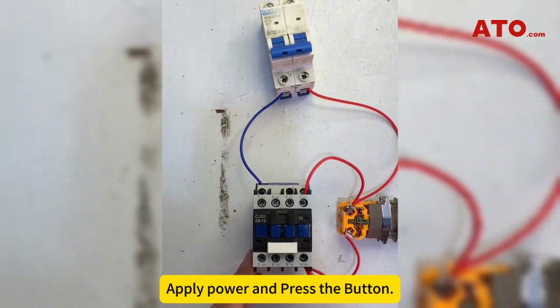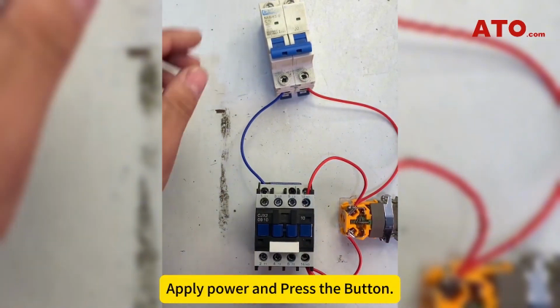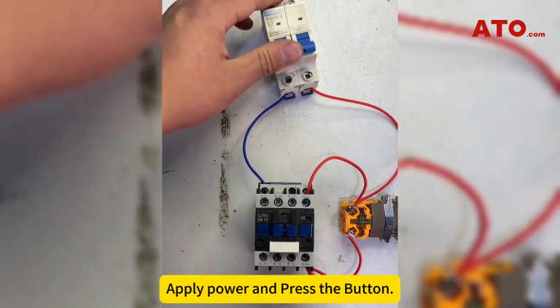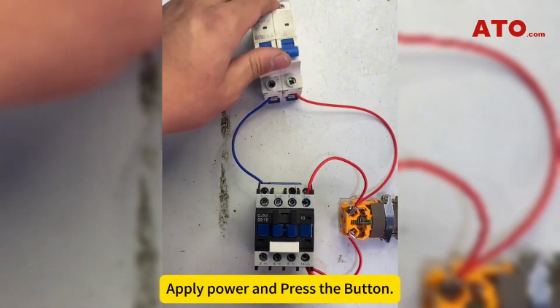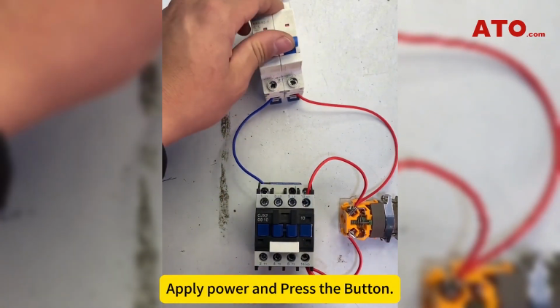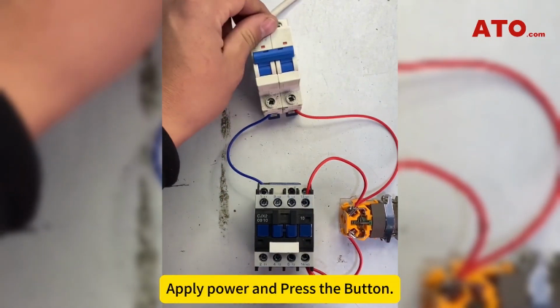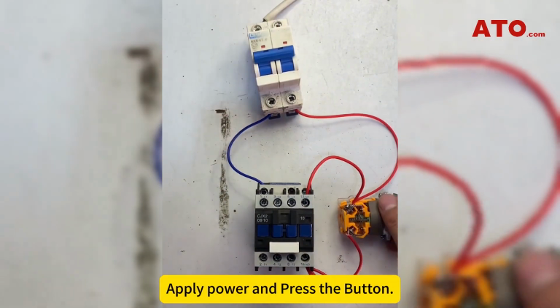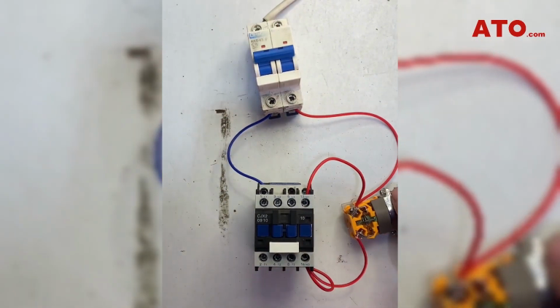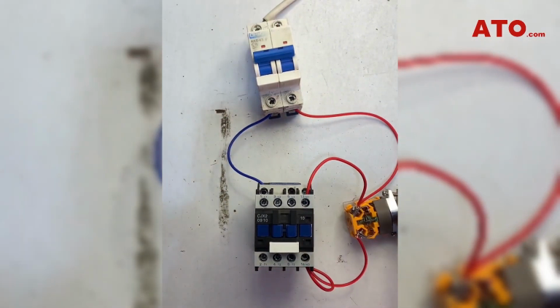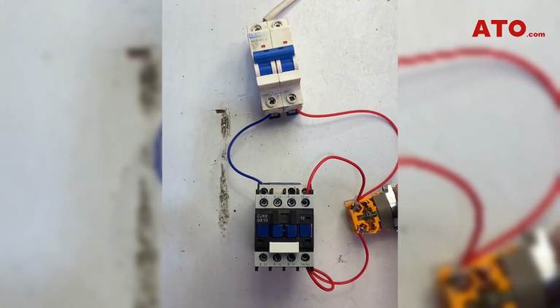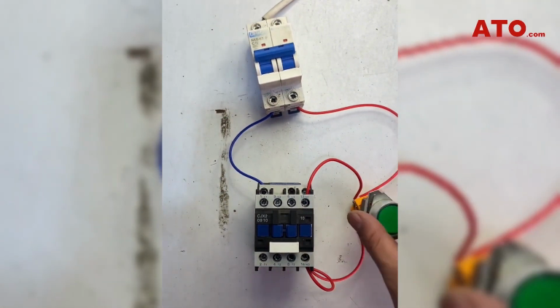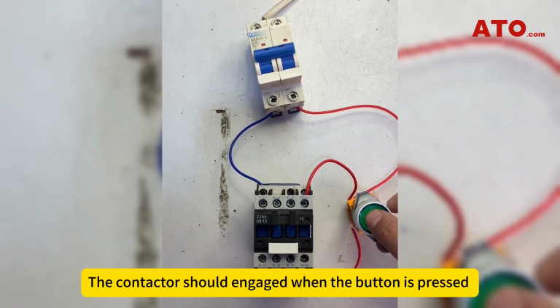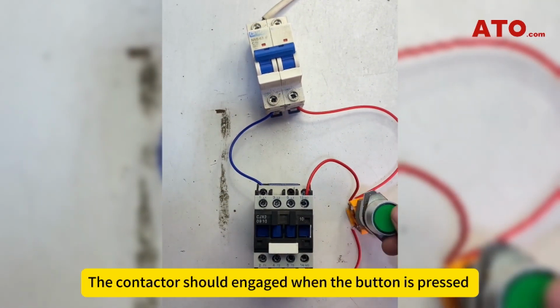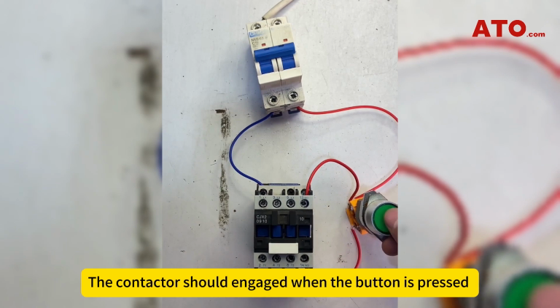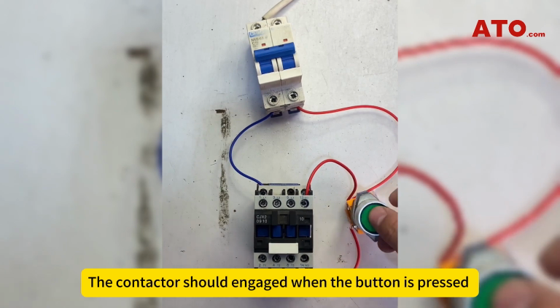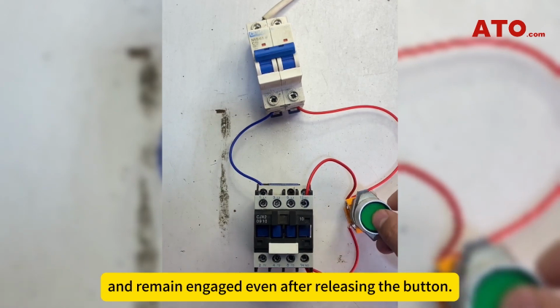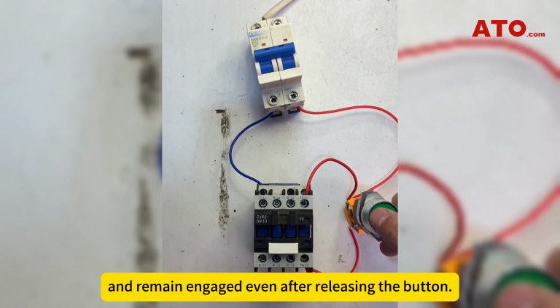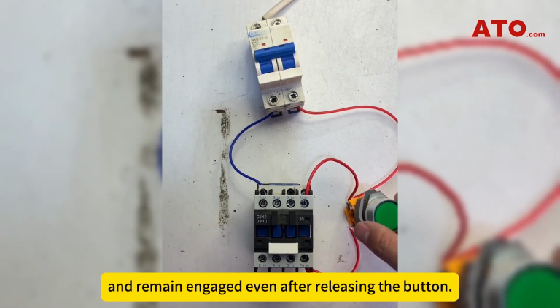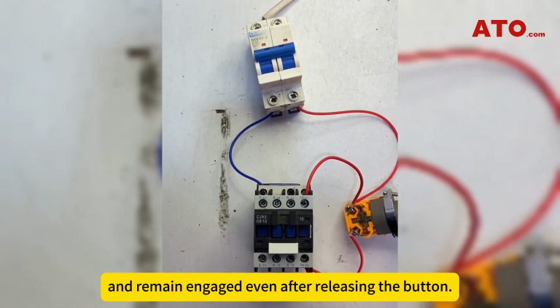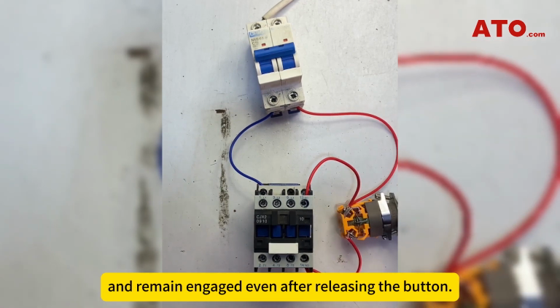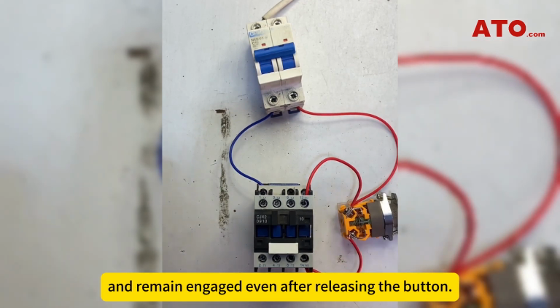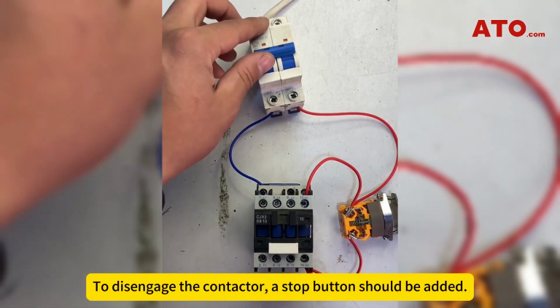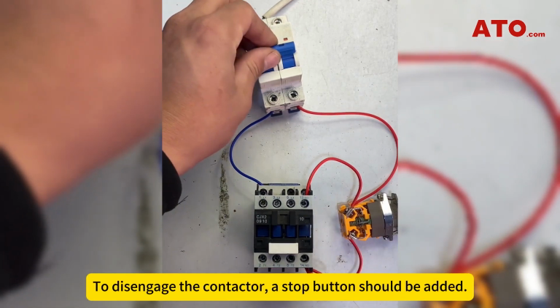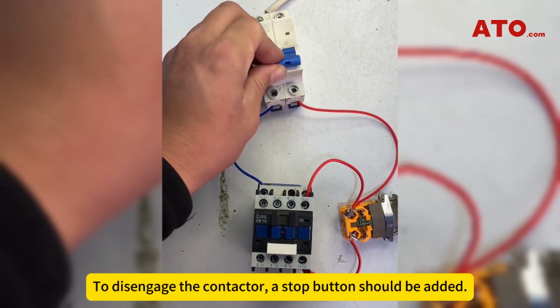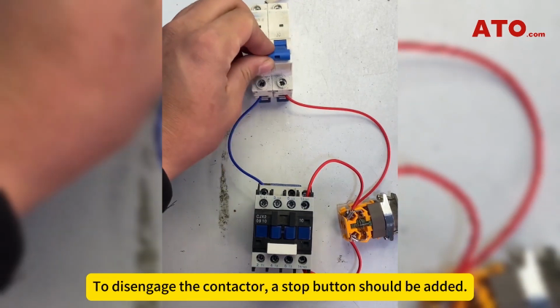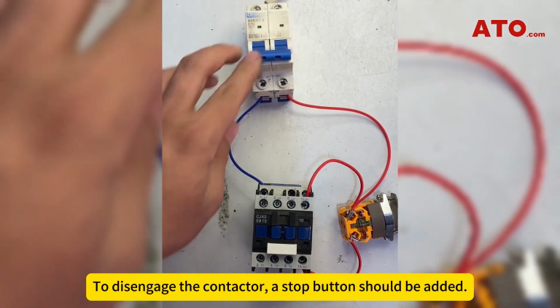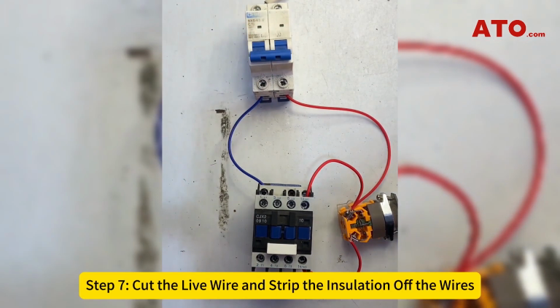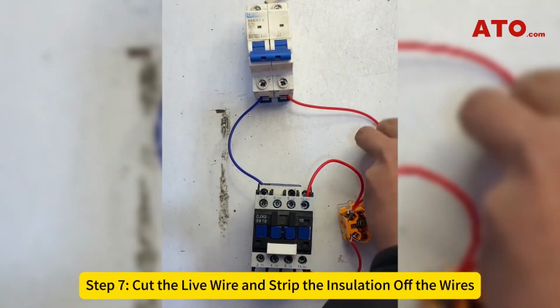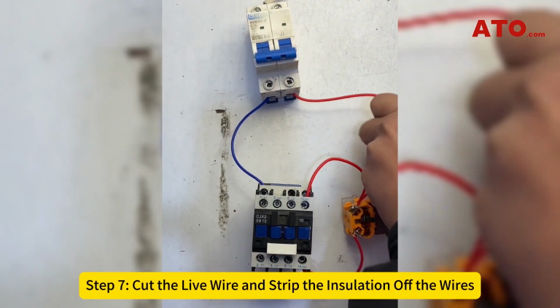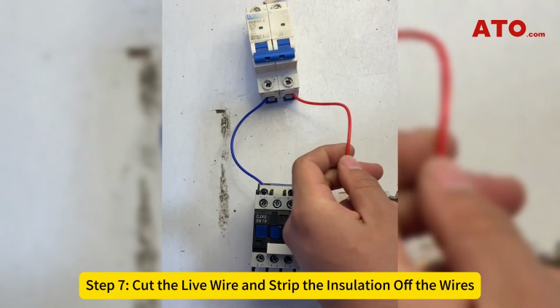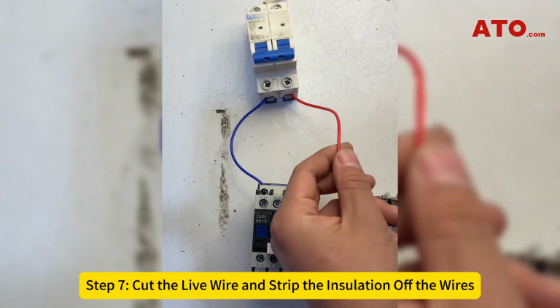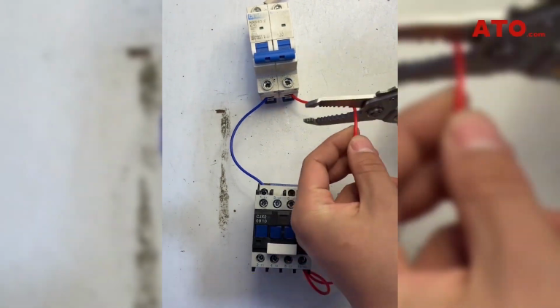Apply power and press the button. The contactor should engage when the button is pressed and remain engaged even after releasing the button. To disengage the contactor, a stop button should be added.